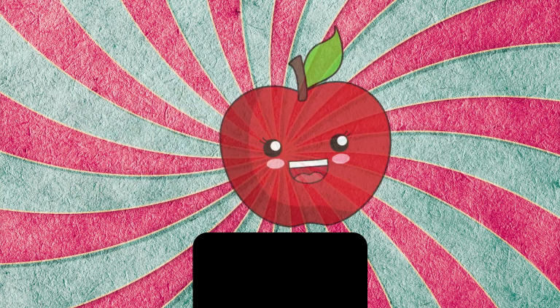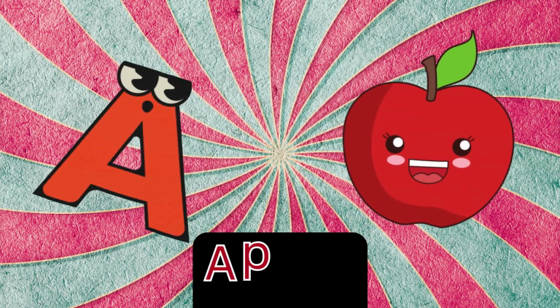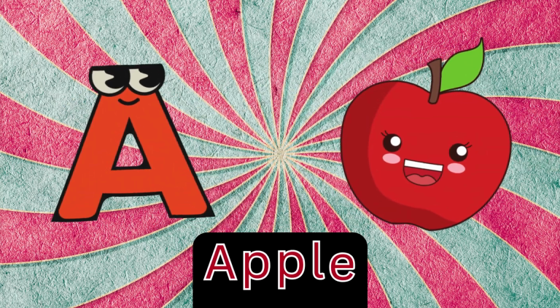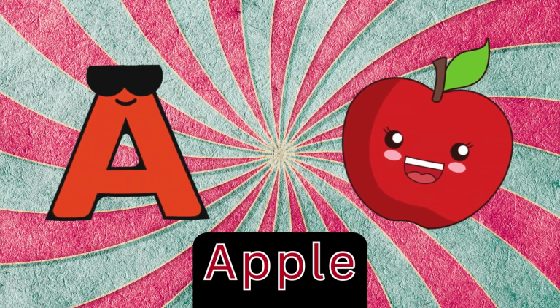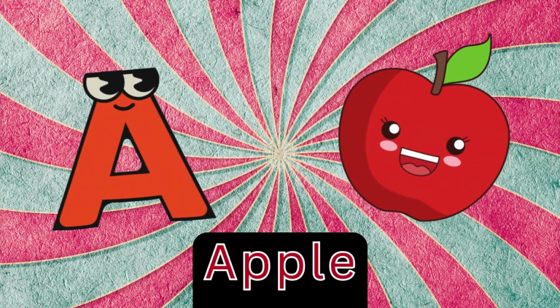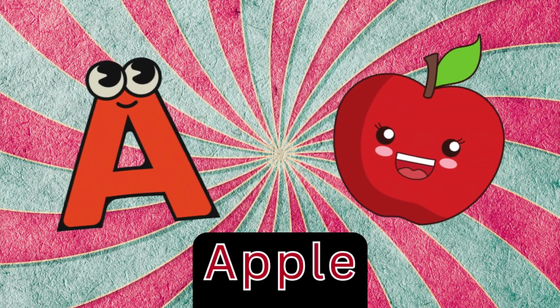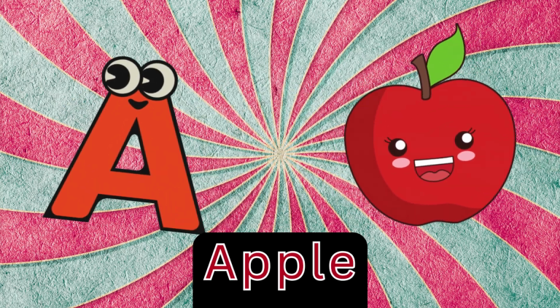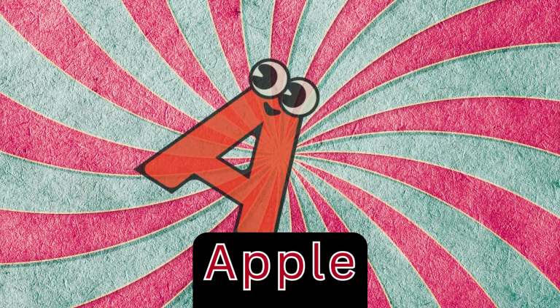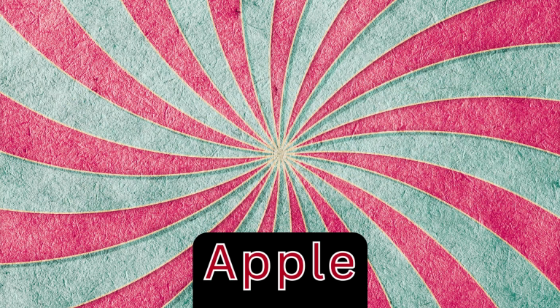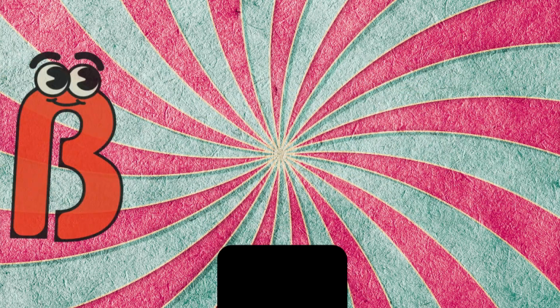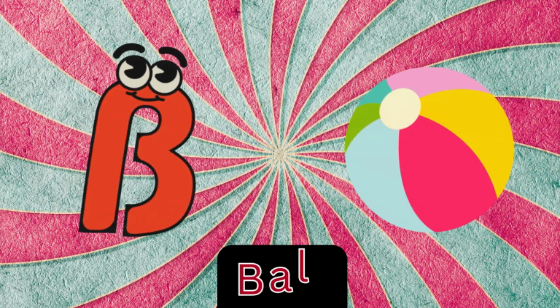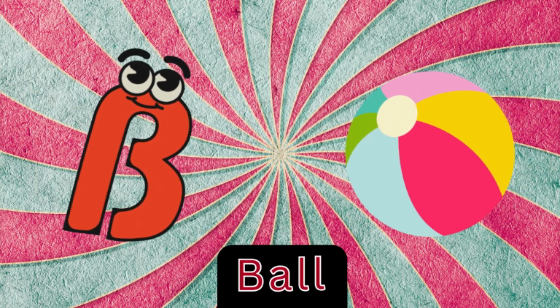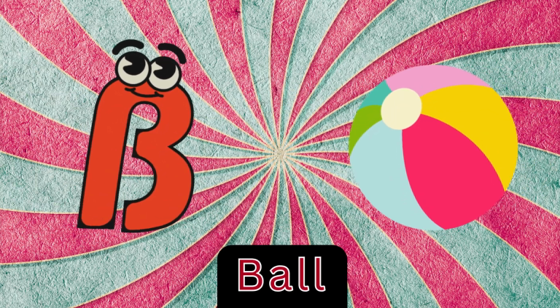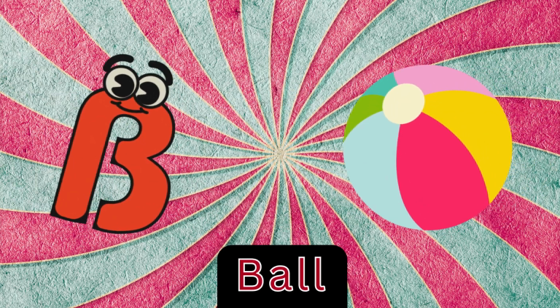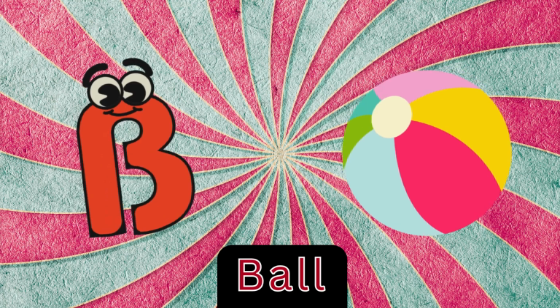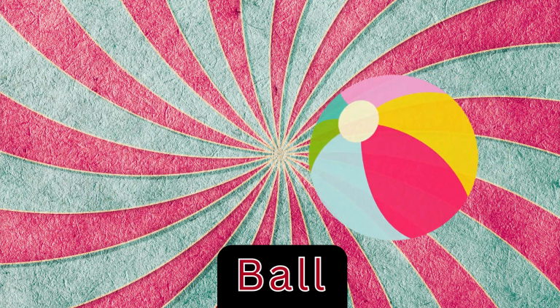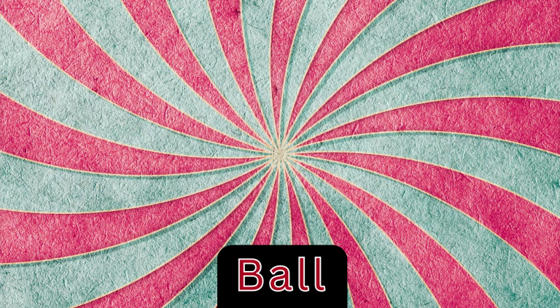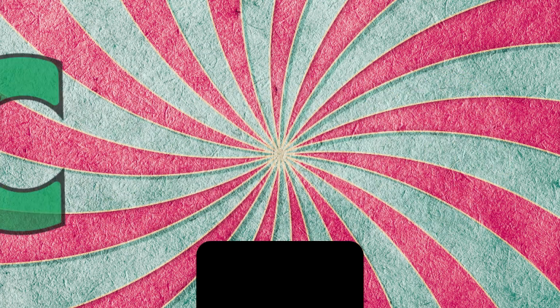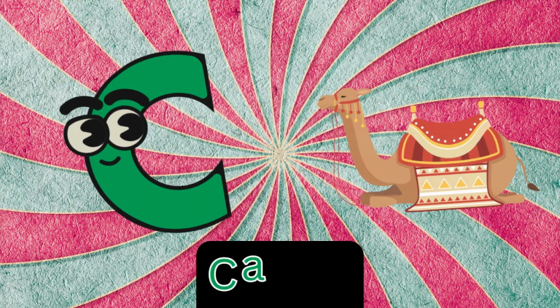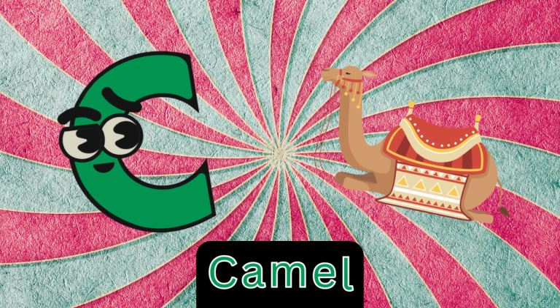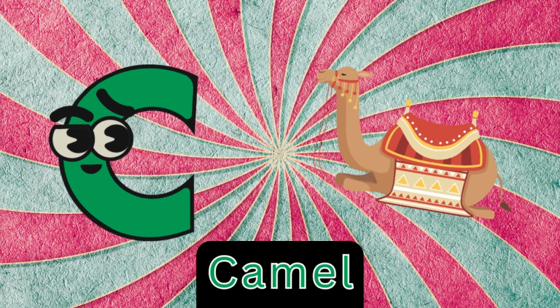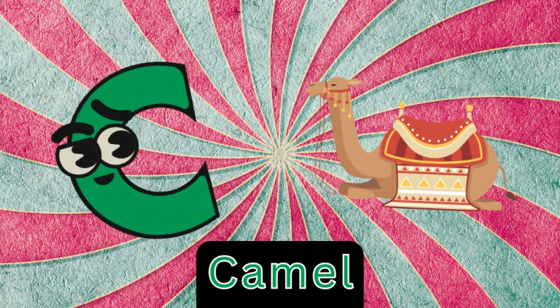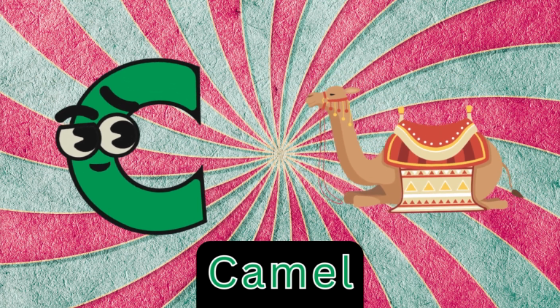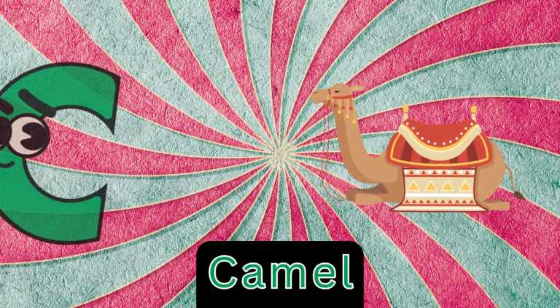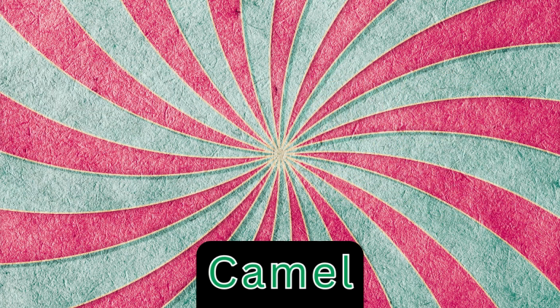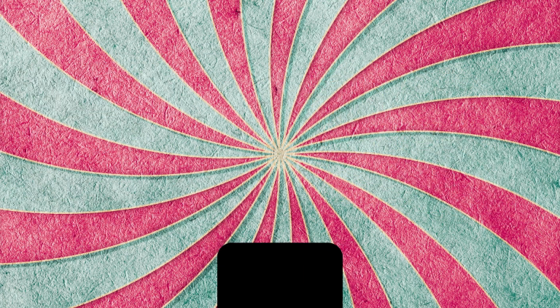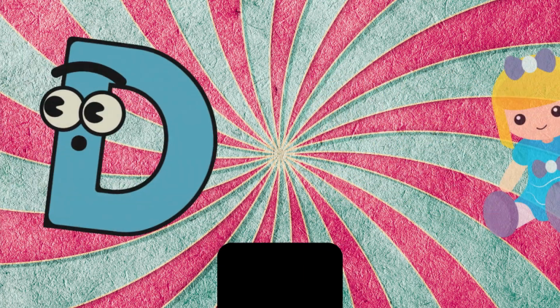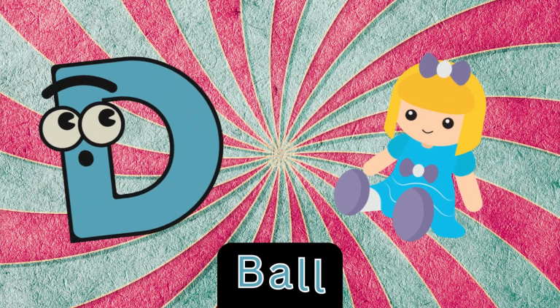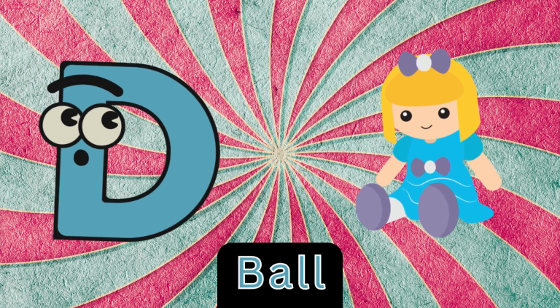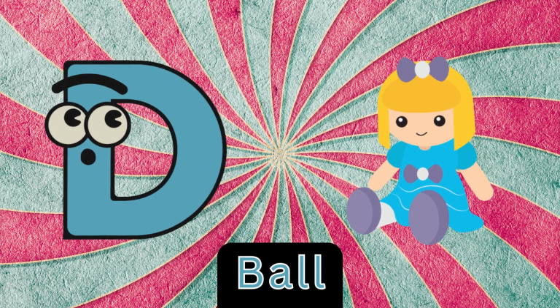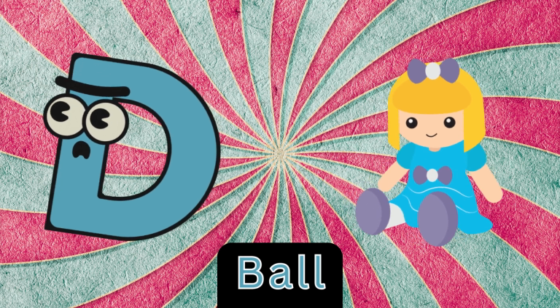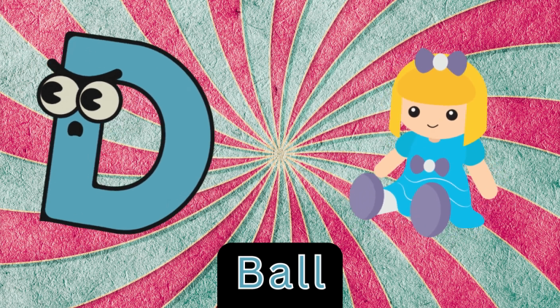A is for apple, a-a-apple. B is for ball, b-ball. C is for camel, c-c-camel. D is for doll, d-doll.